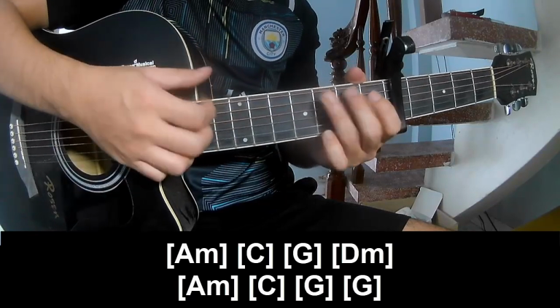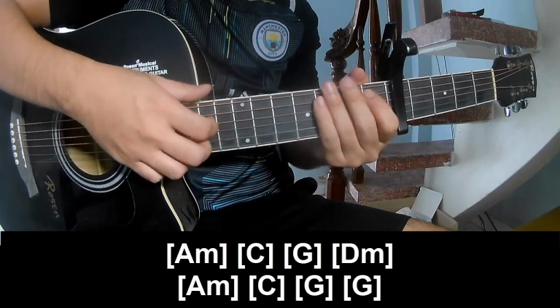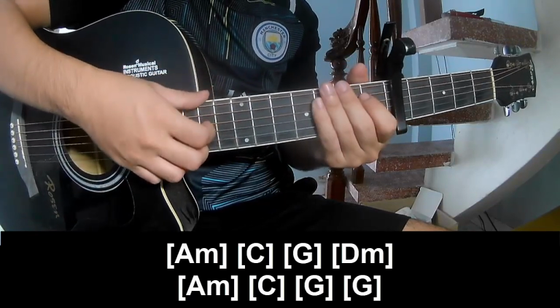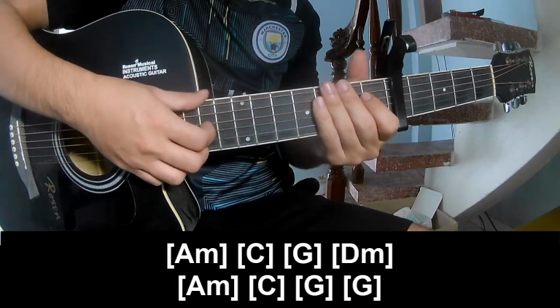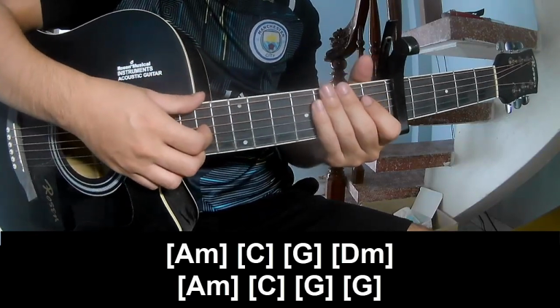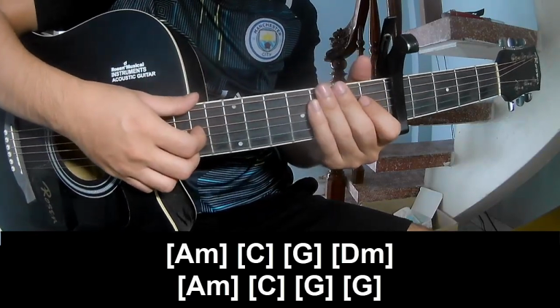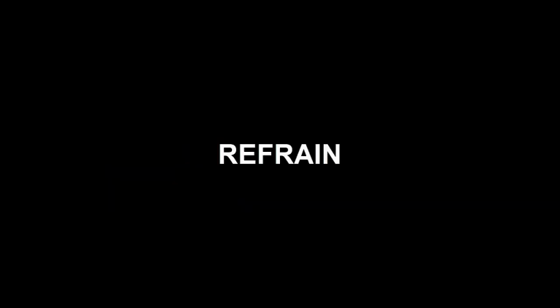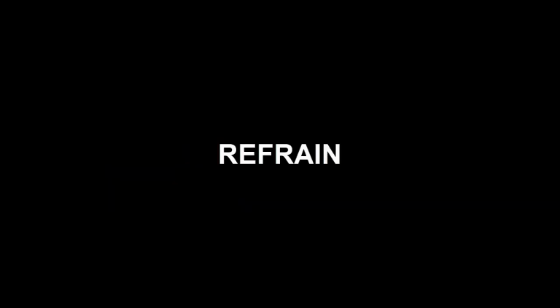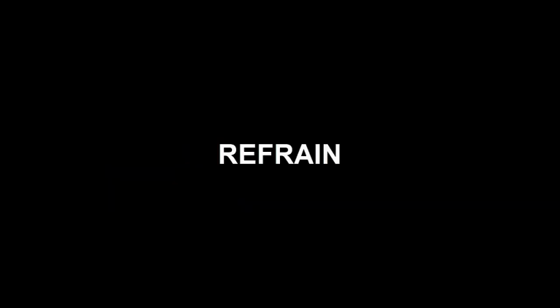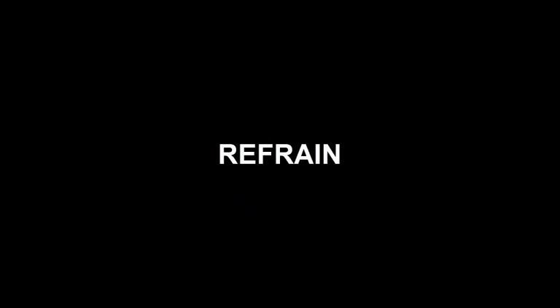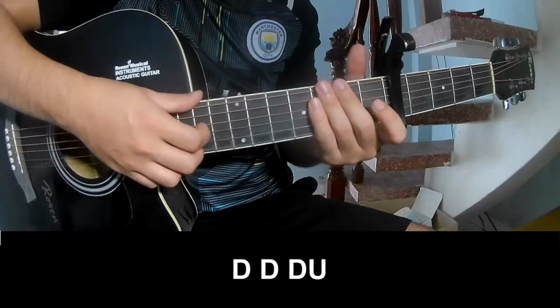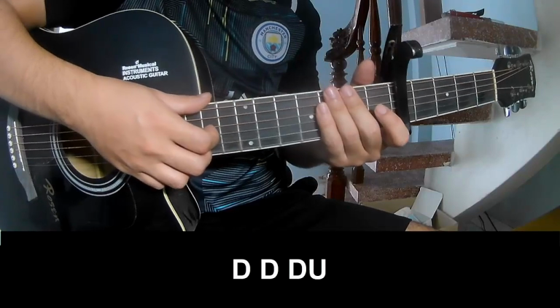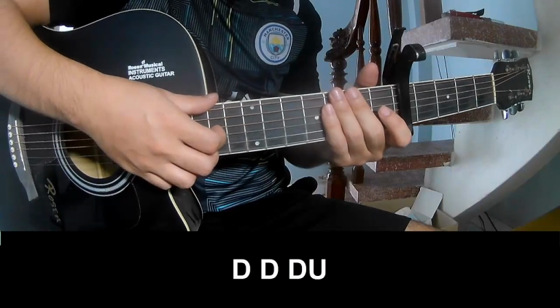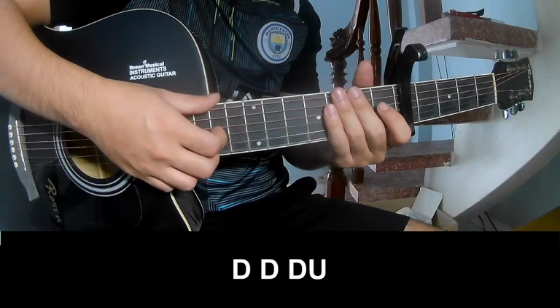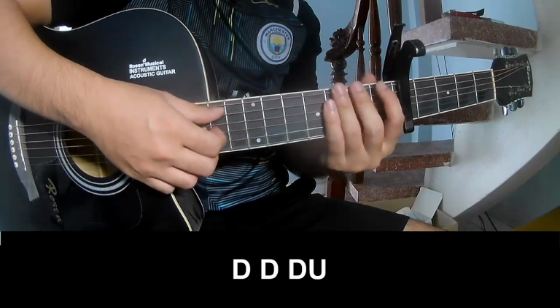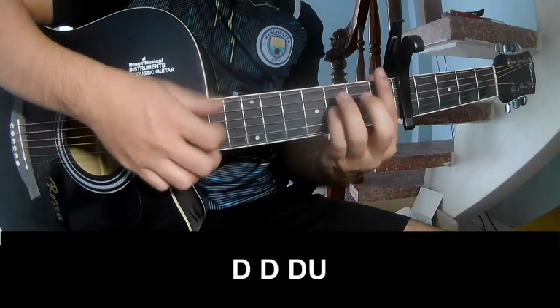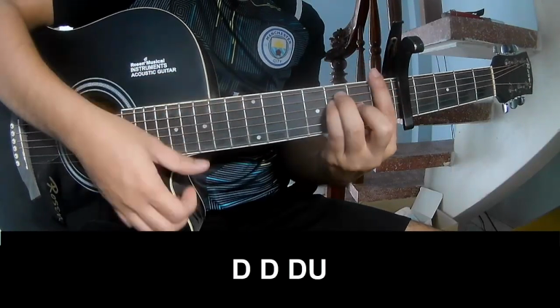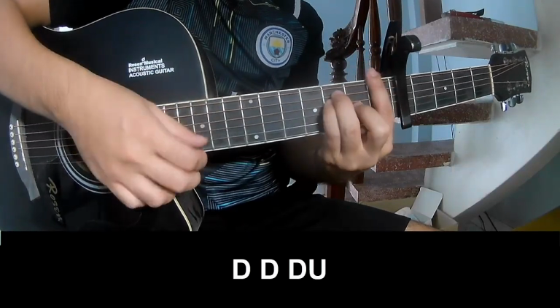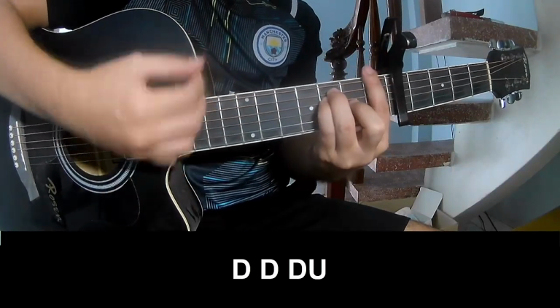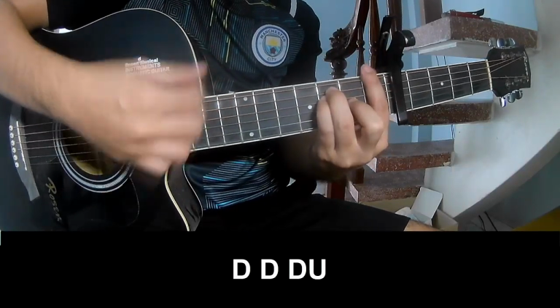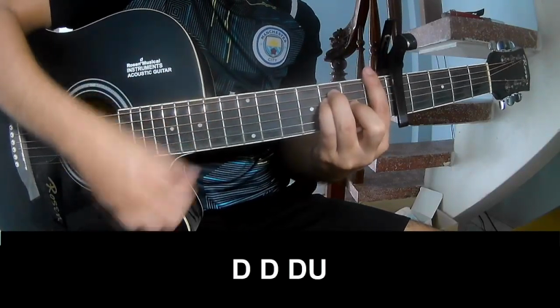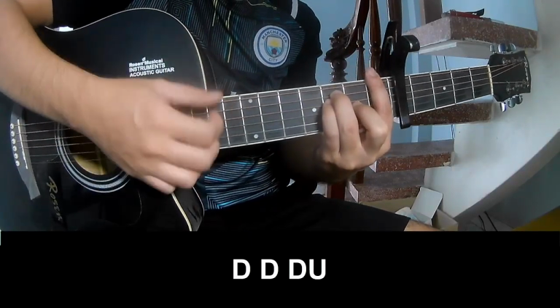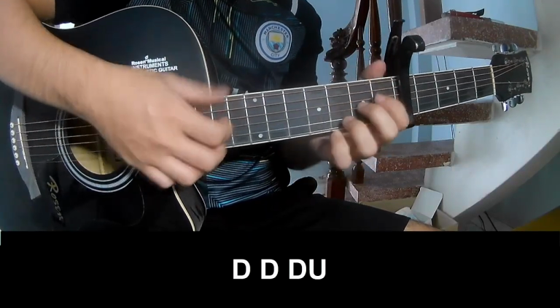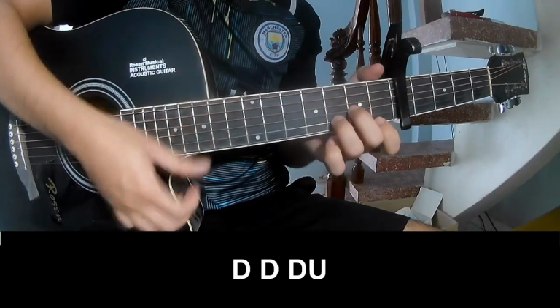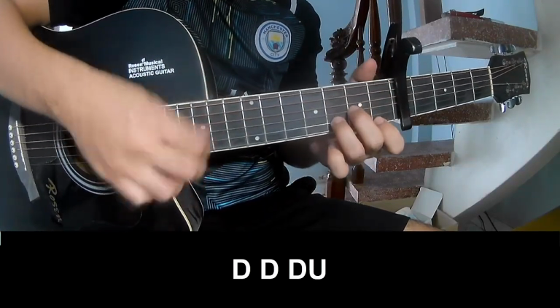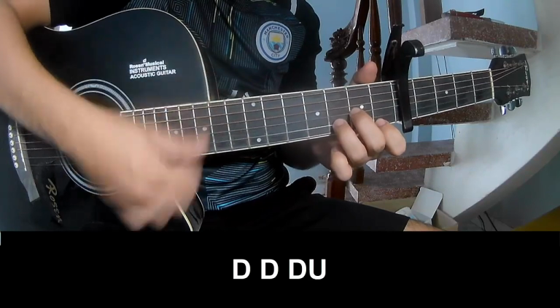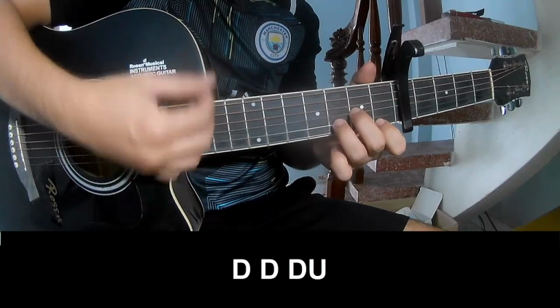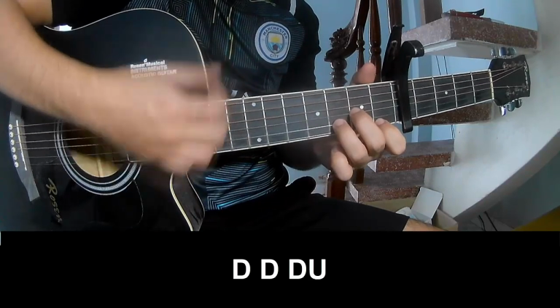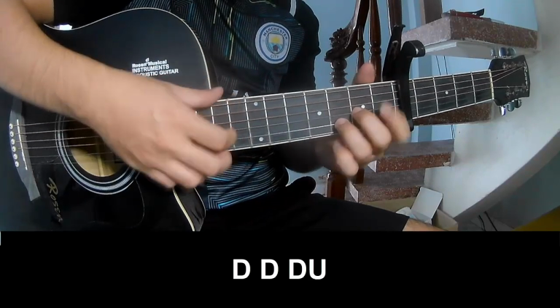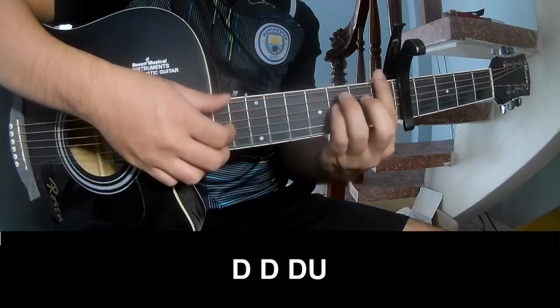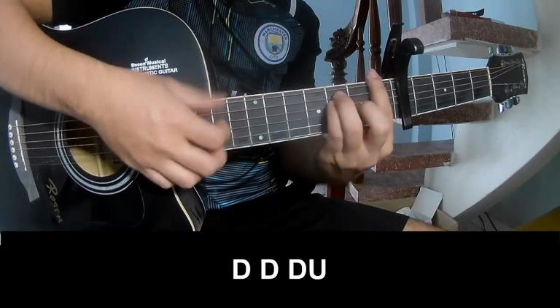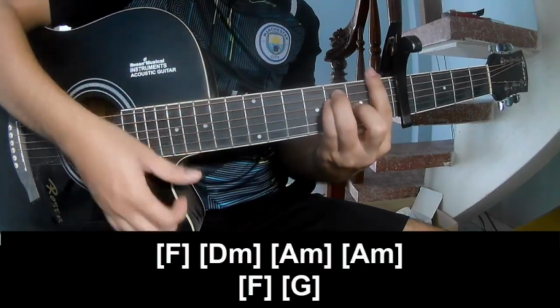And the strumming is the same way for the chorus. First, the capo is on the free frame, so play: down, down, down, up, down, down, down, down, up.